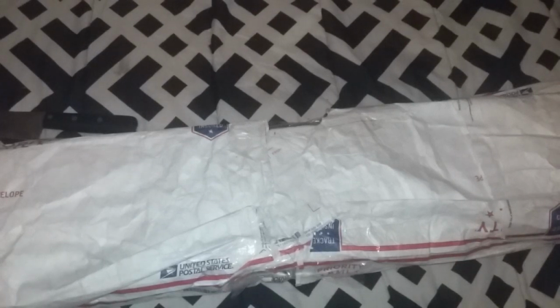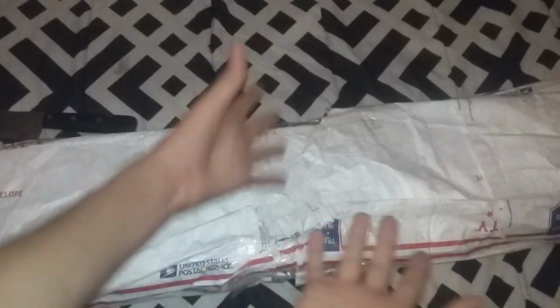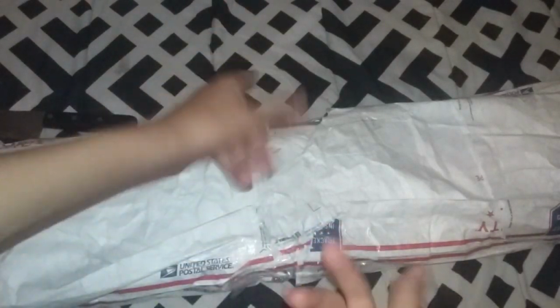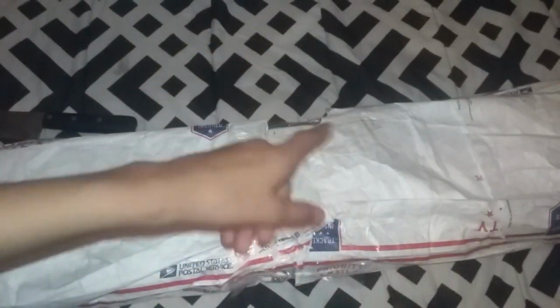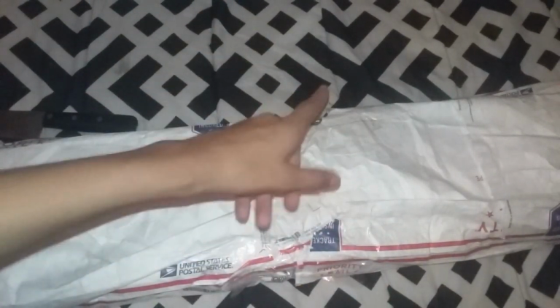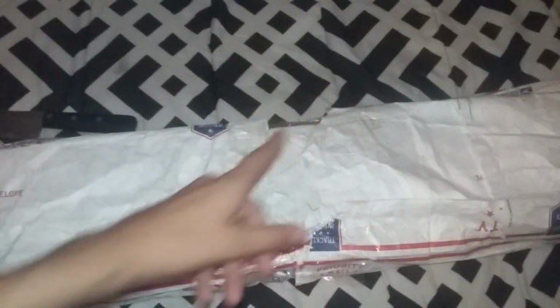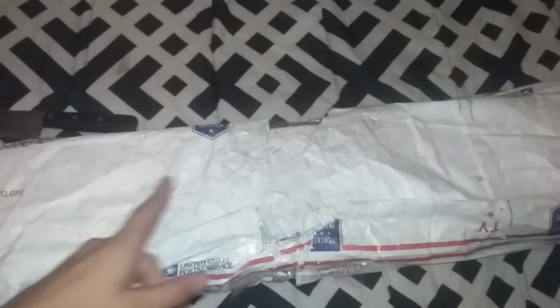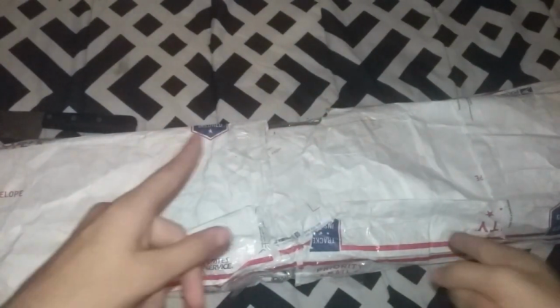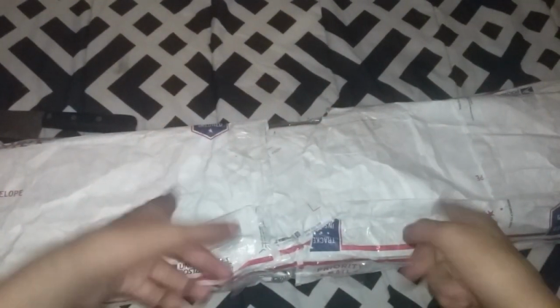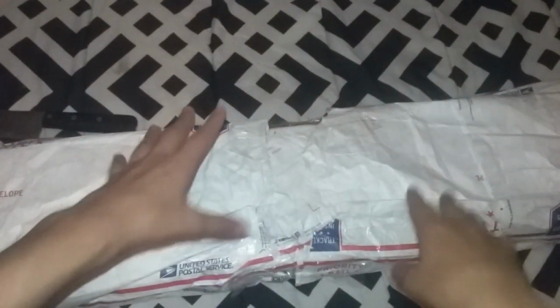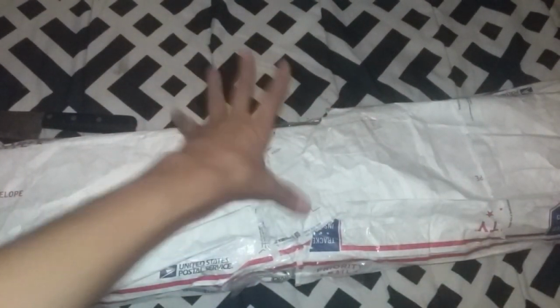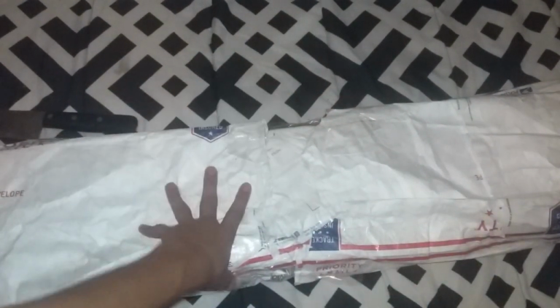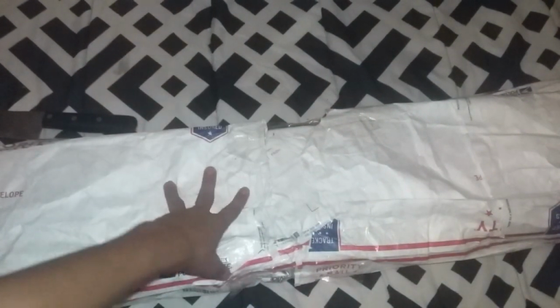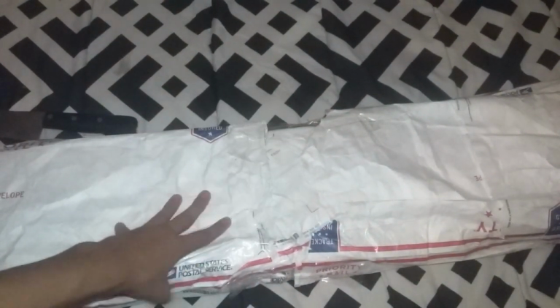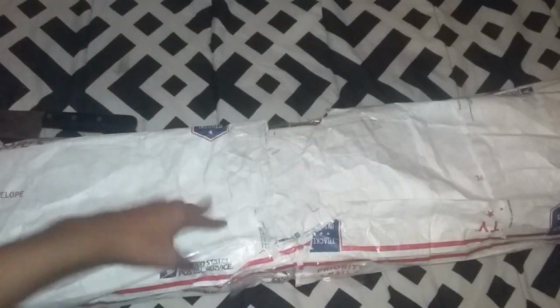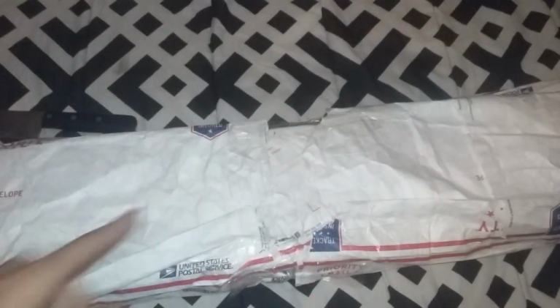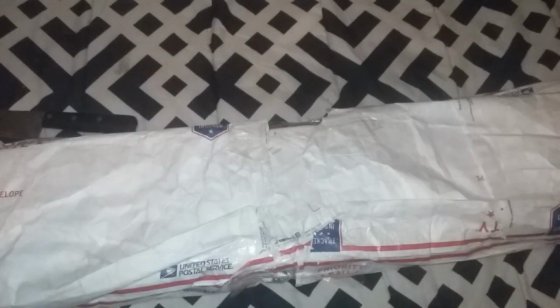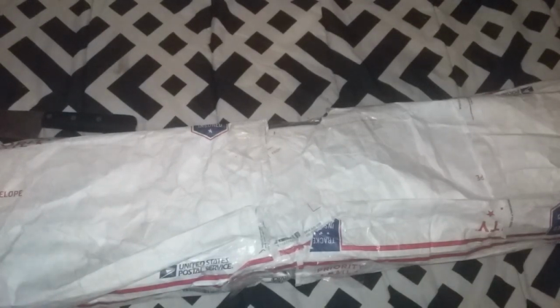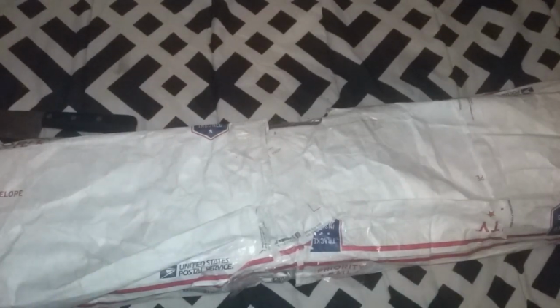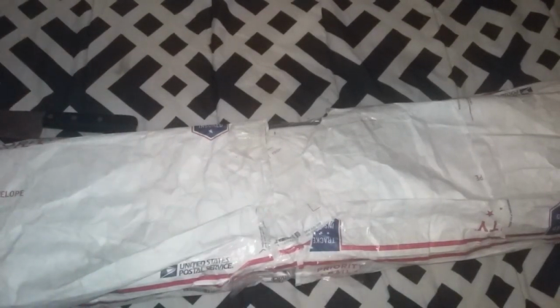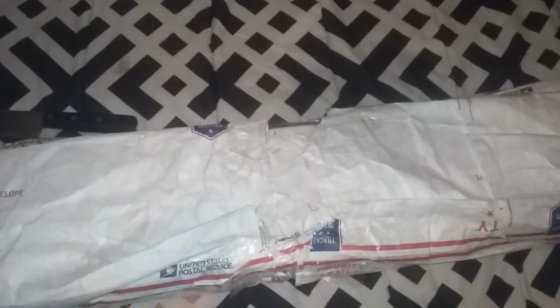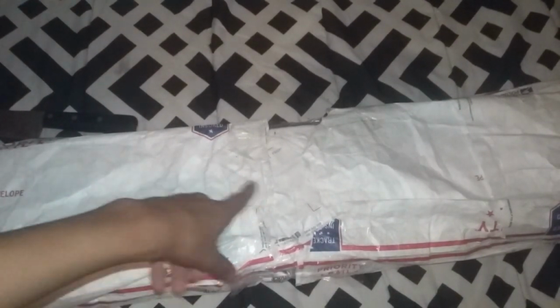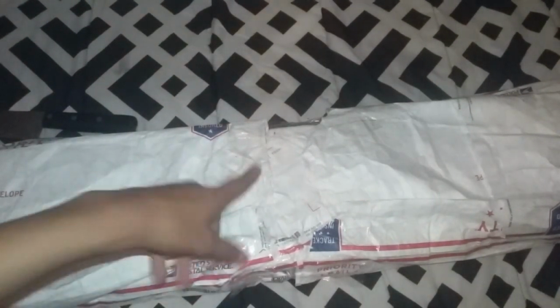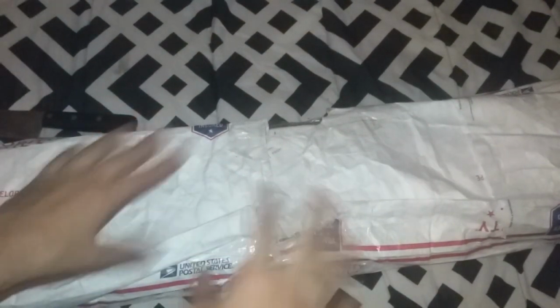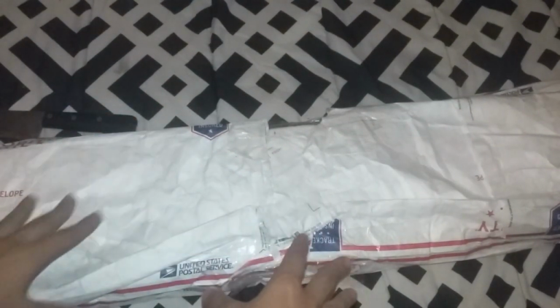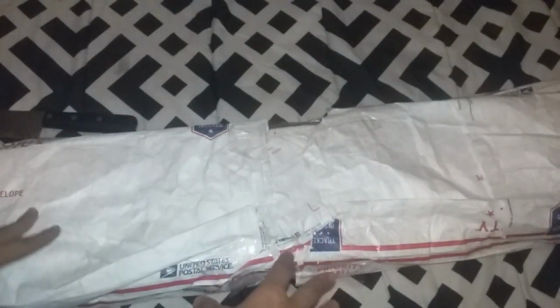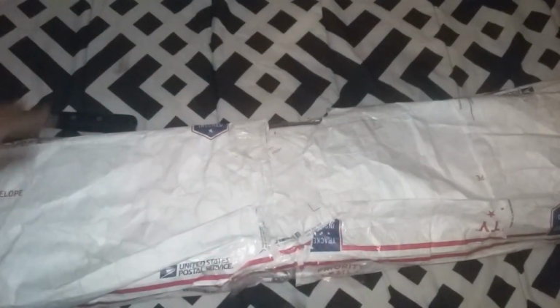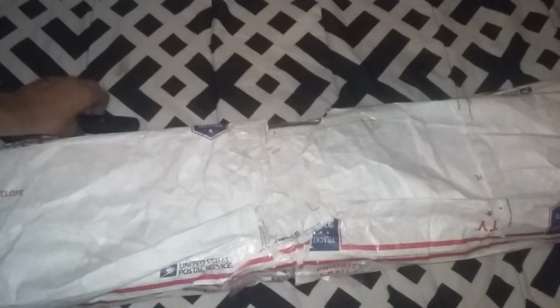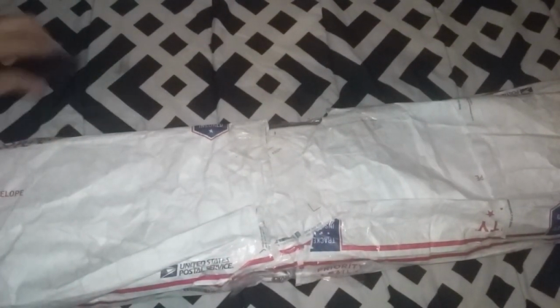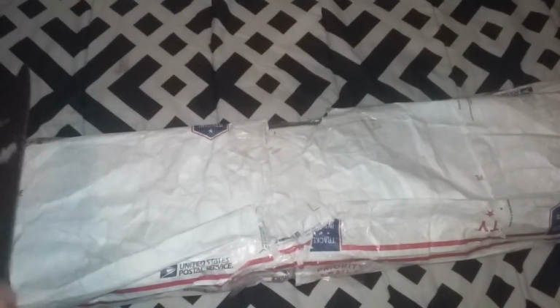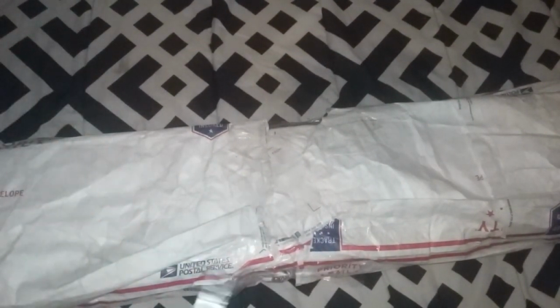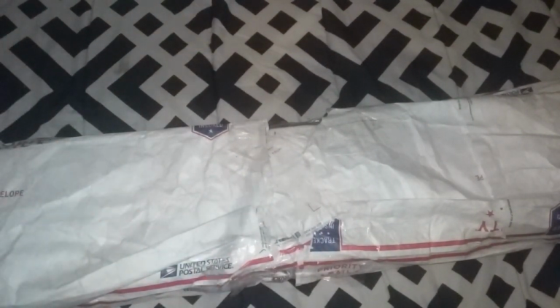Hey guys, welcome back to the Beachy Teller Alliance. Today, I got this unboxing that I can do. I think it's my airsoft gun that I ordered. It's a sniper rifle. So, let's get started.